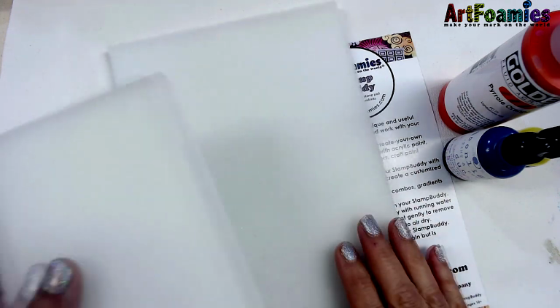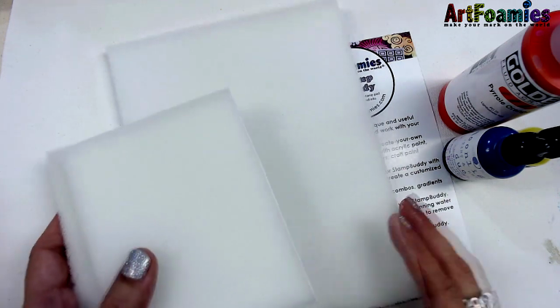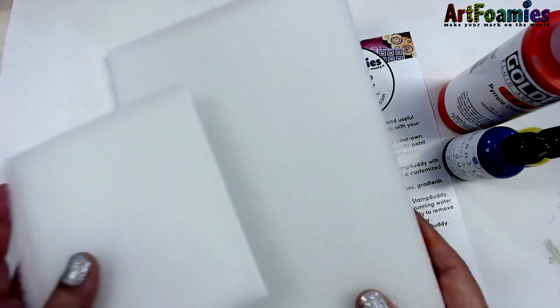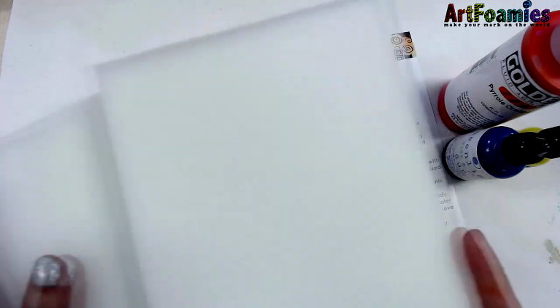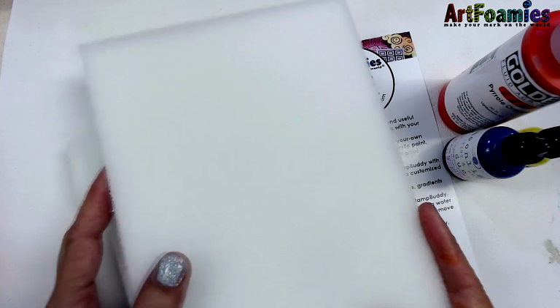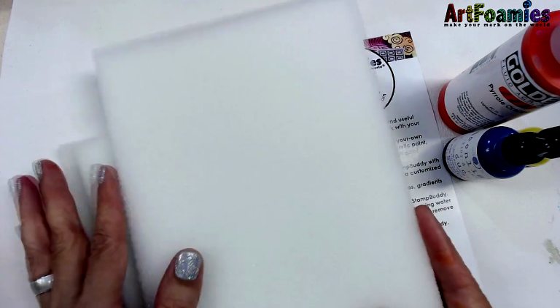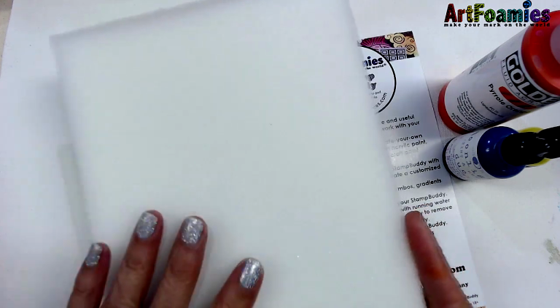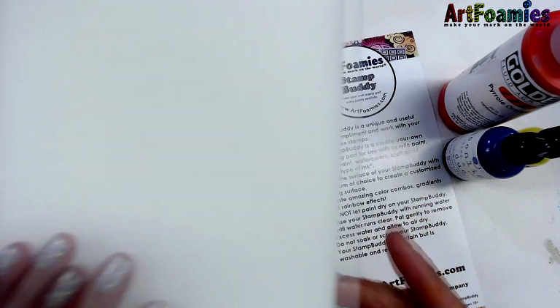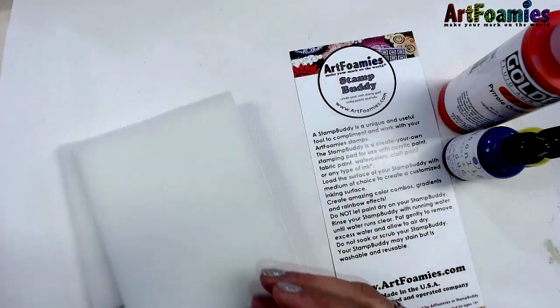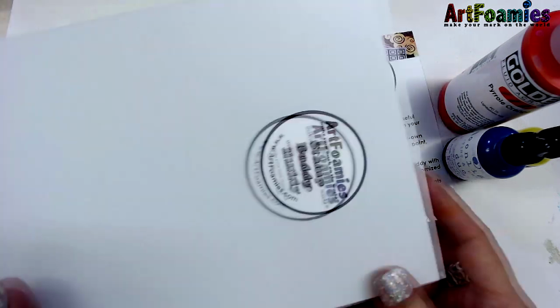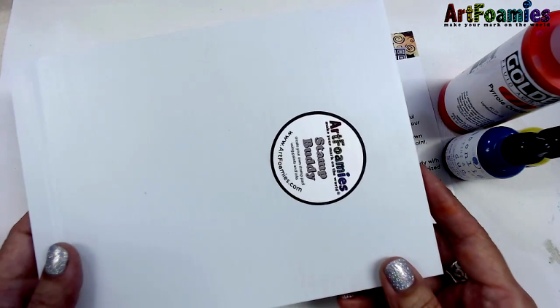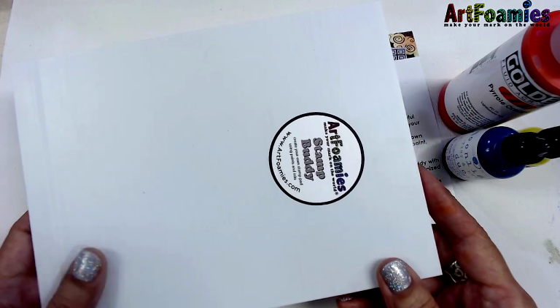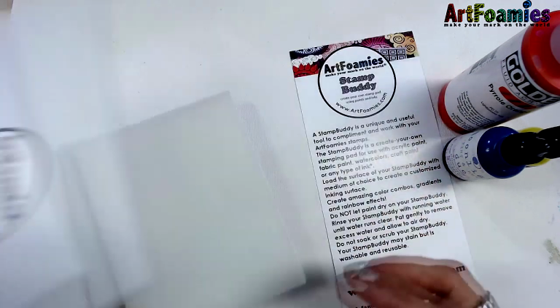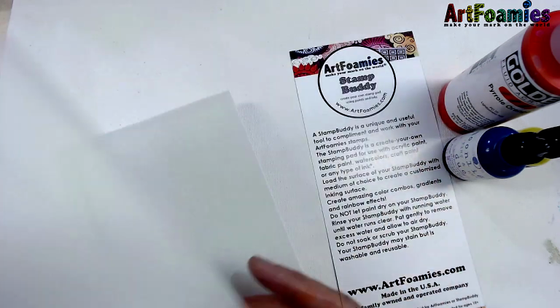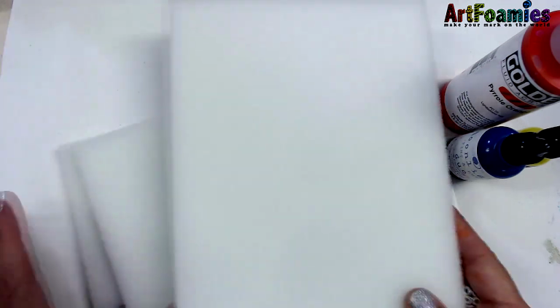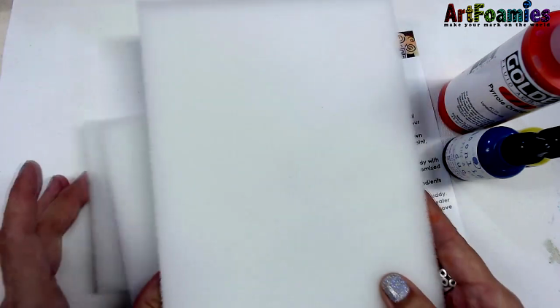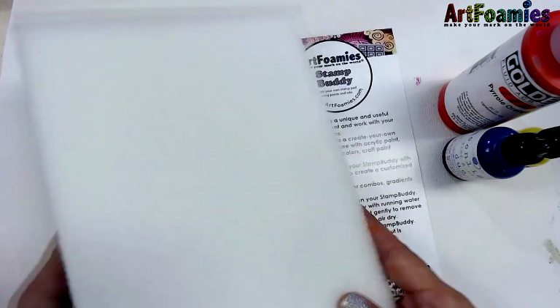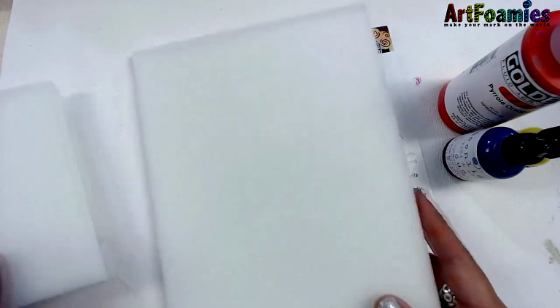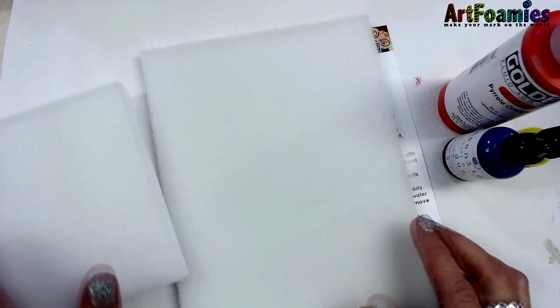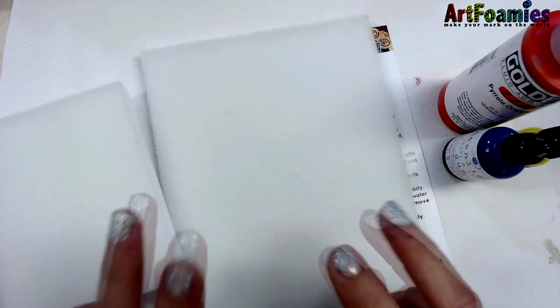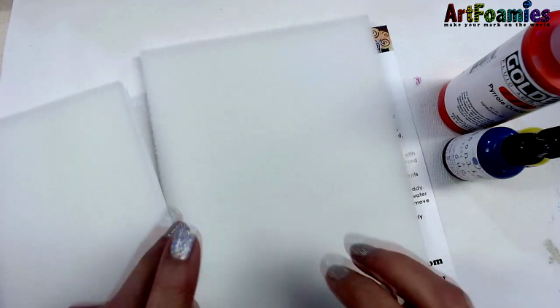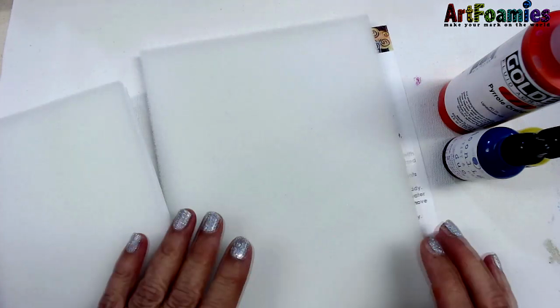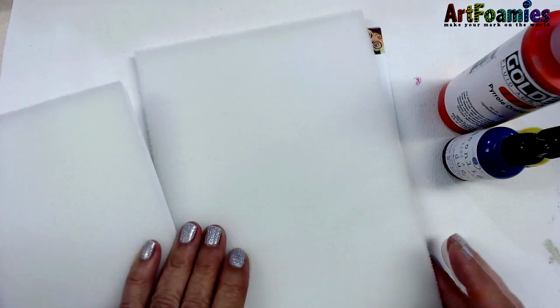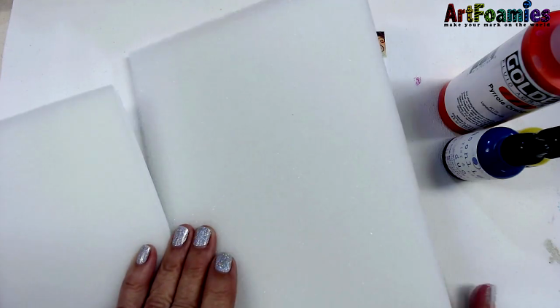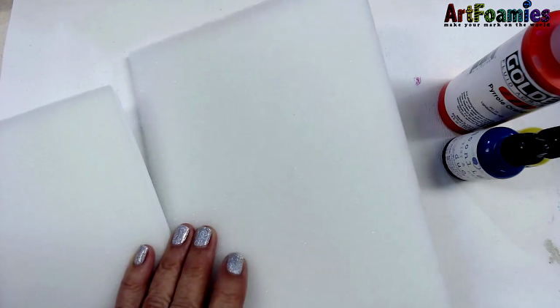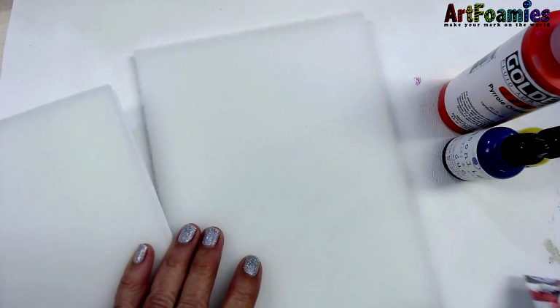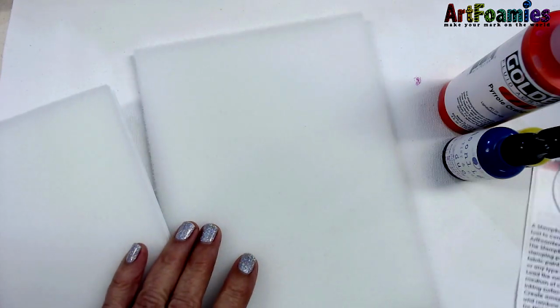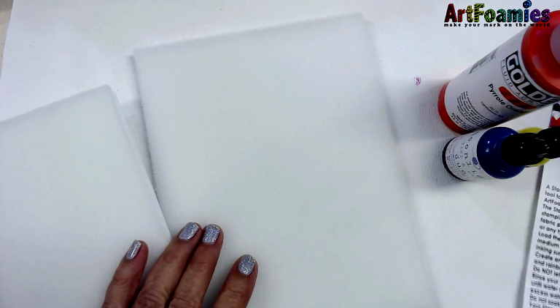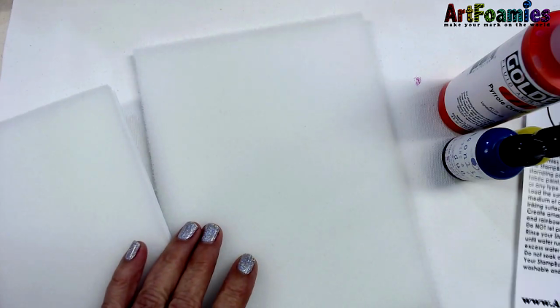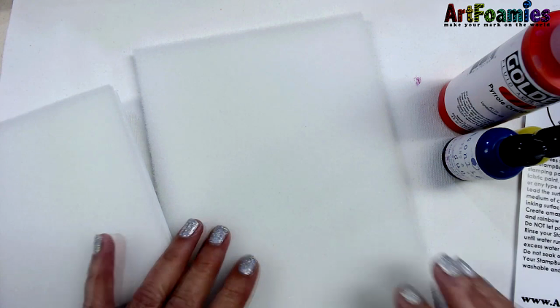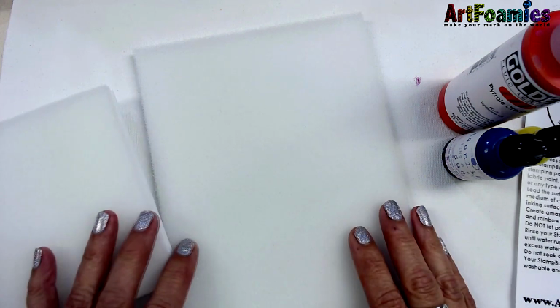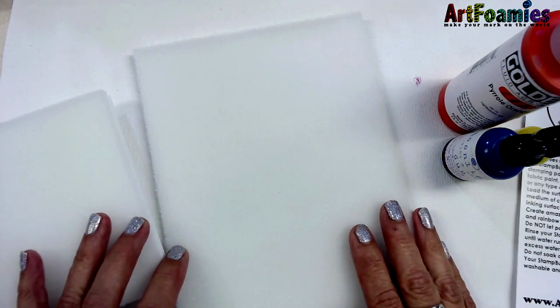What these are is a foam pad on a rigid plastic surface that you can ink up yourself or paint up yourself to create your own stamping pad with your own colors.